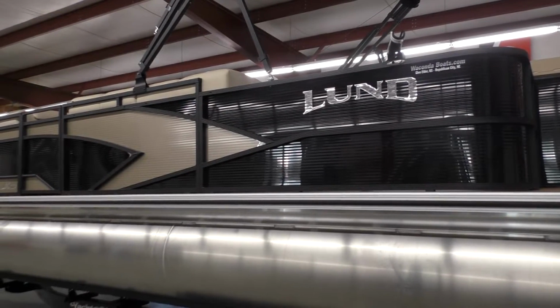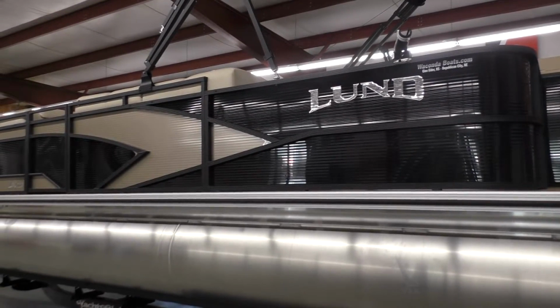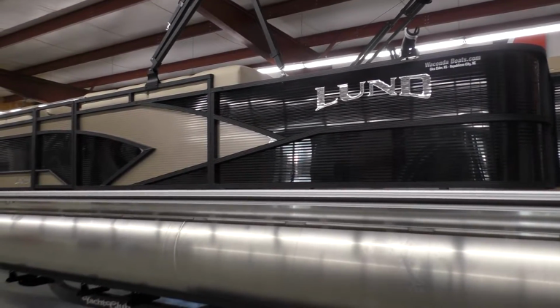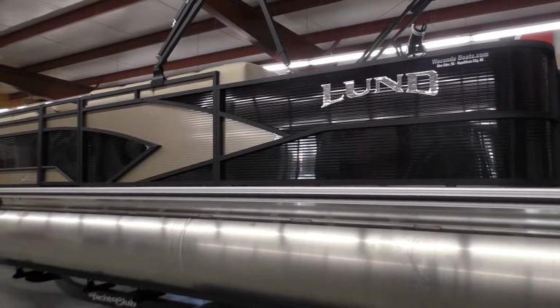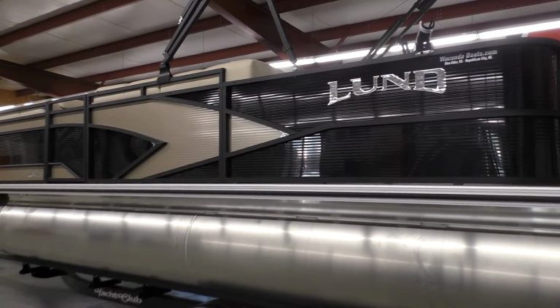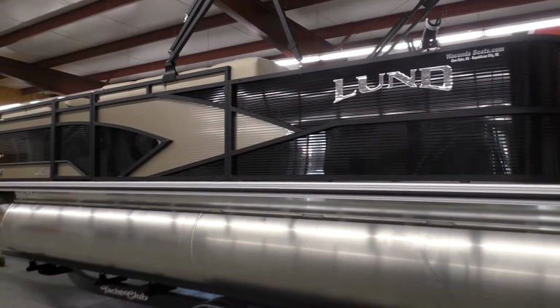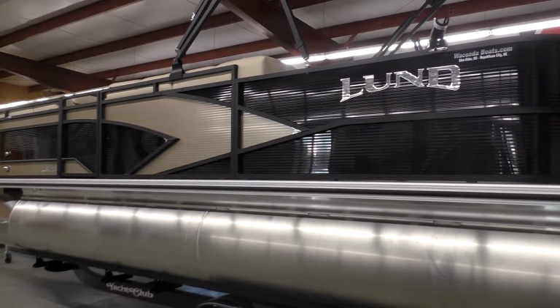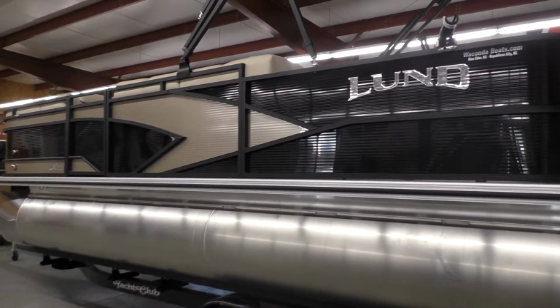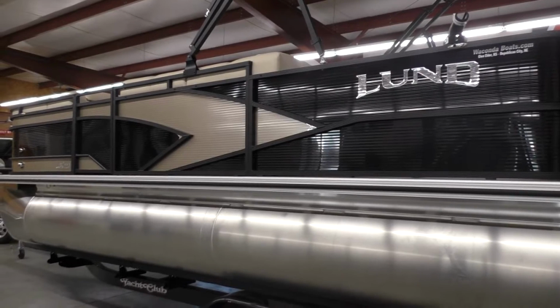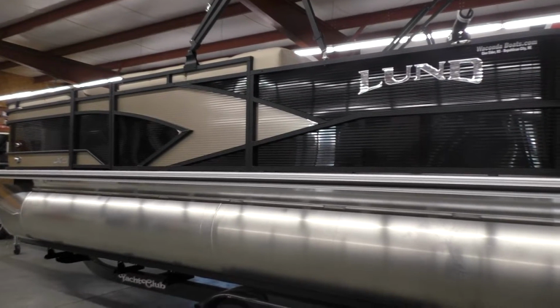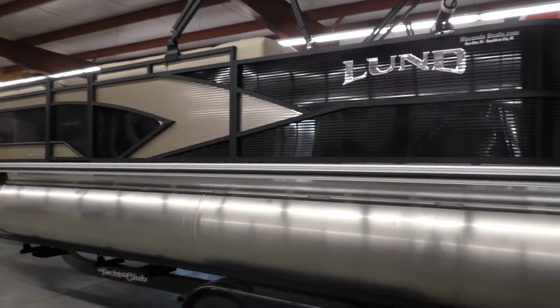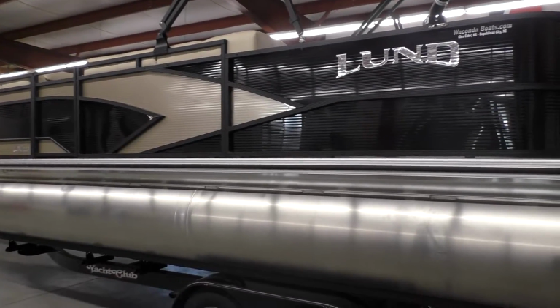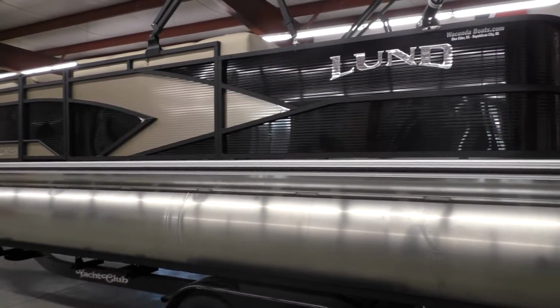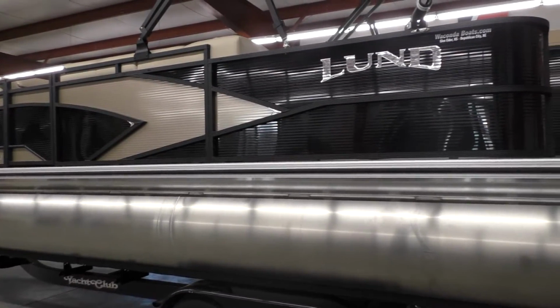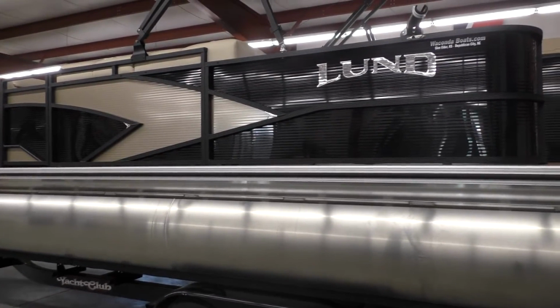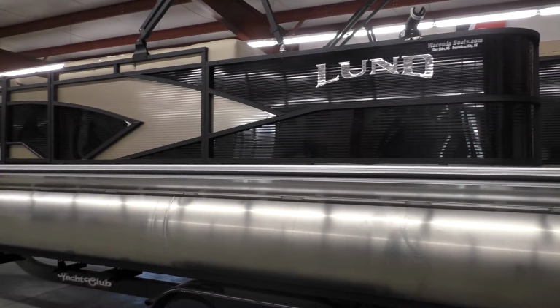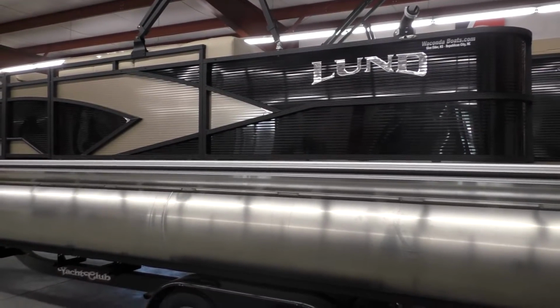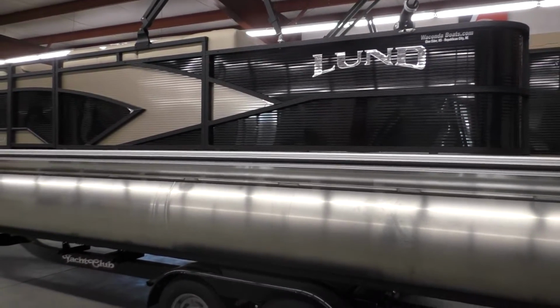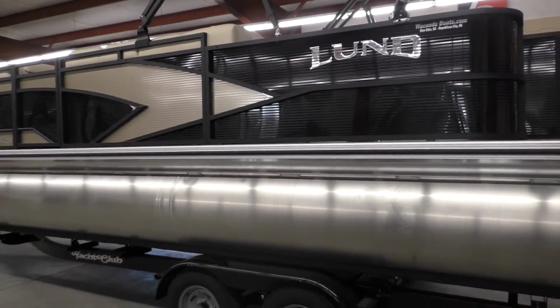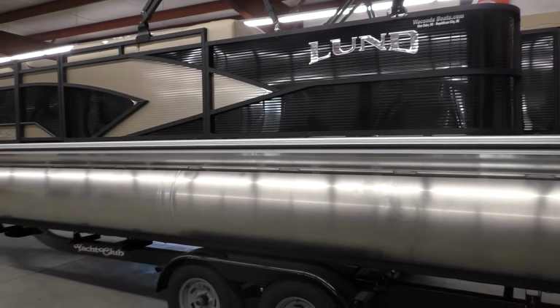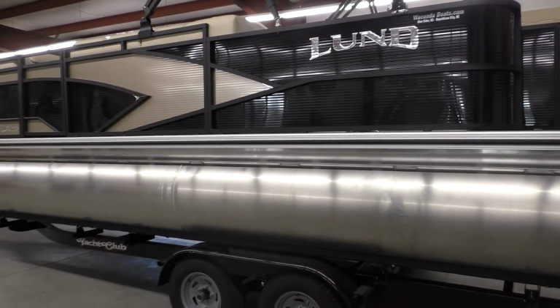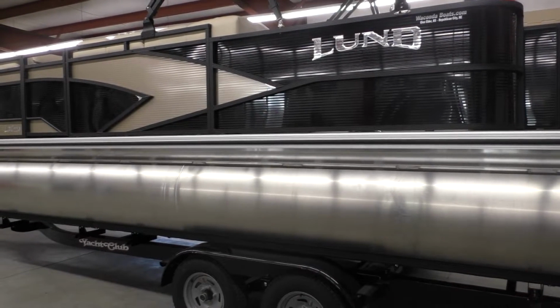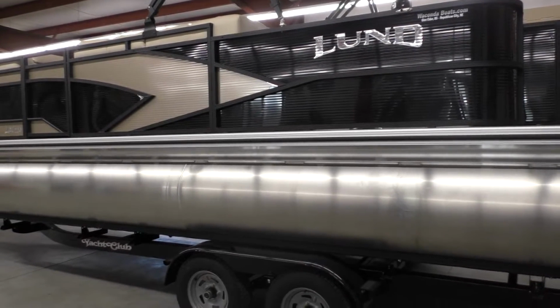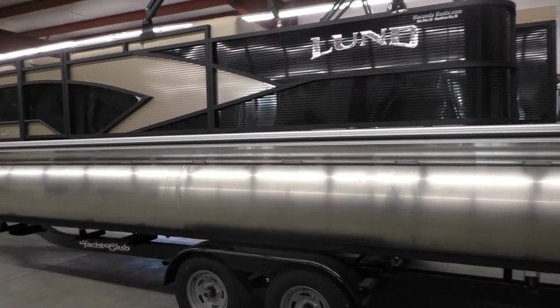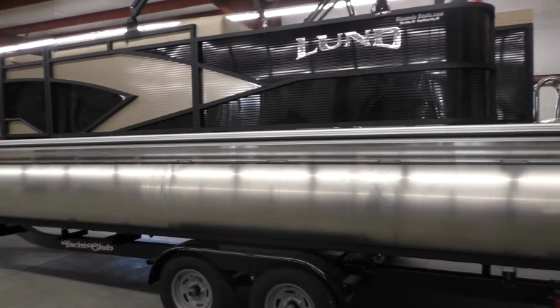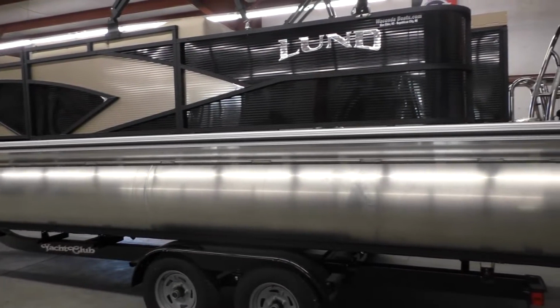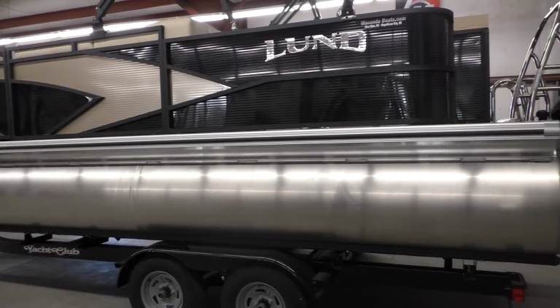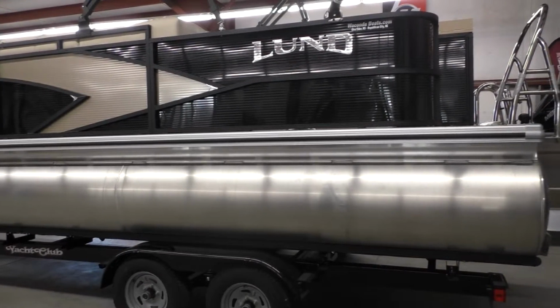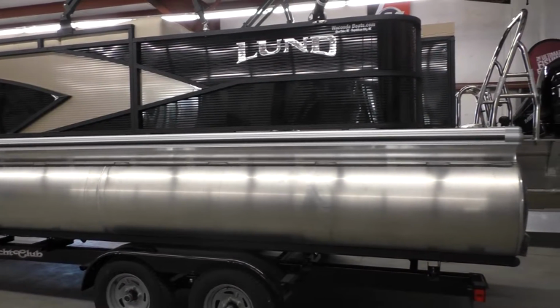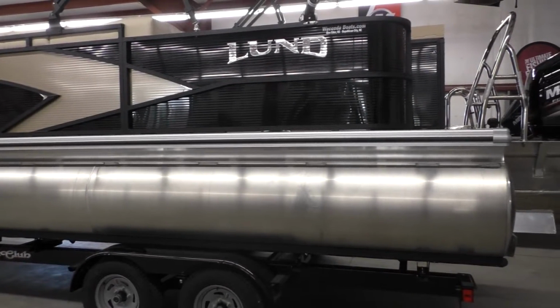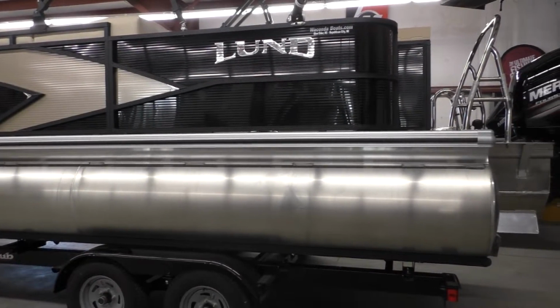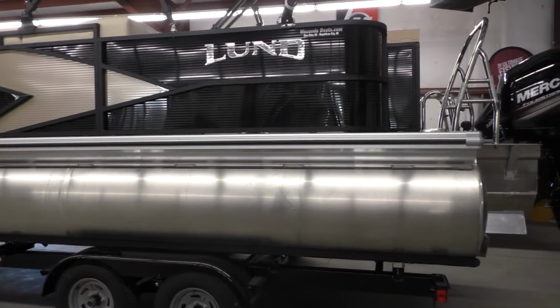It has plenty of lounge seating and storage for when you just want to do recreational things. It's kind of that perfect size. The 220 is a little bit mislabeled — this is actually a 23-foot boat. And just a brief history: this is Lund's third year running their pontoon line.